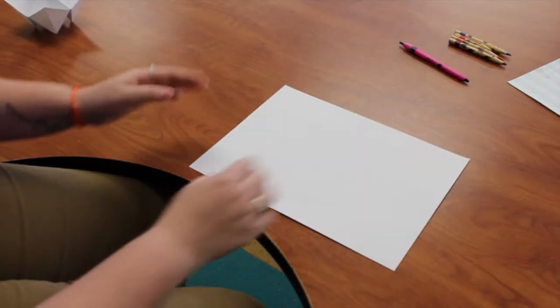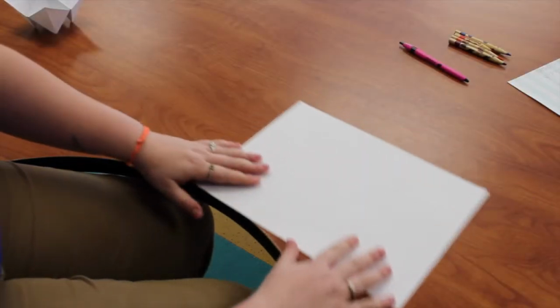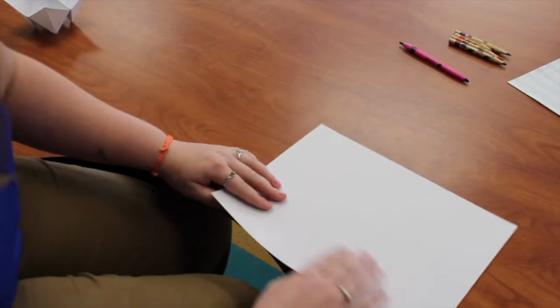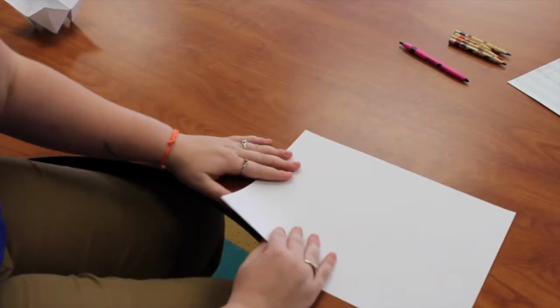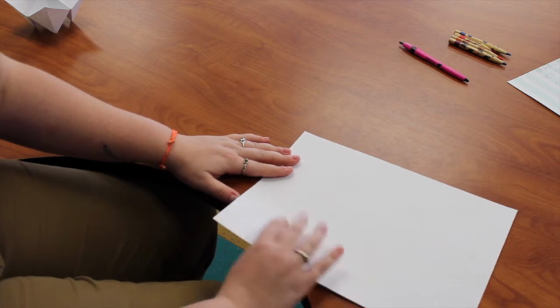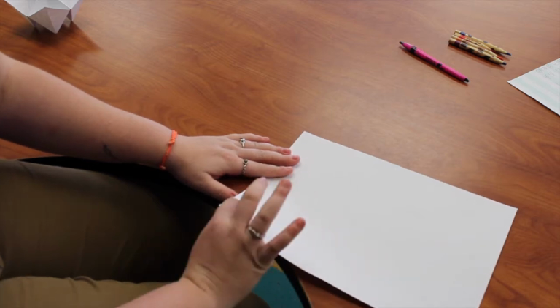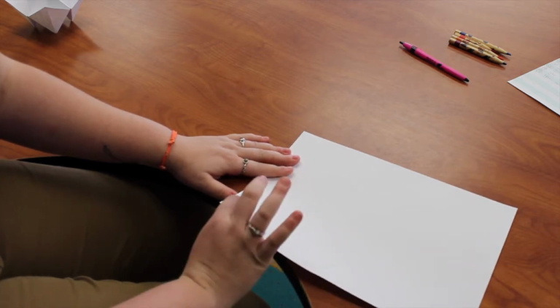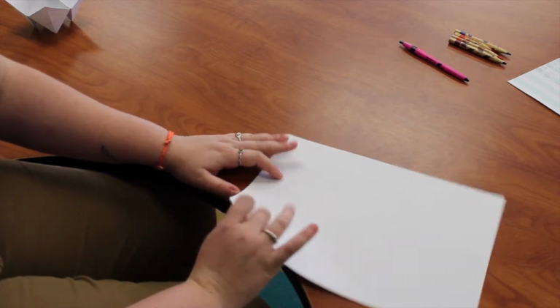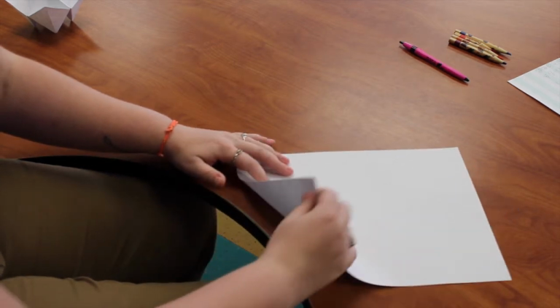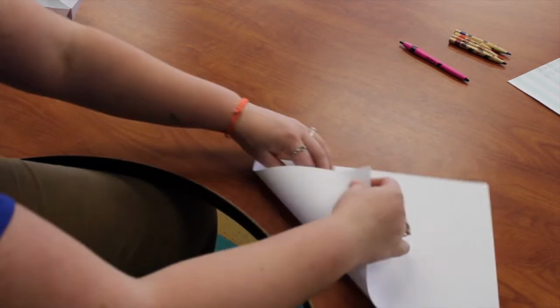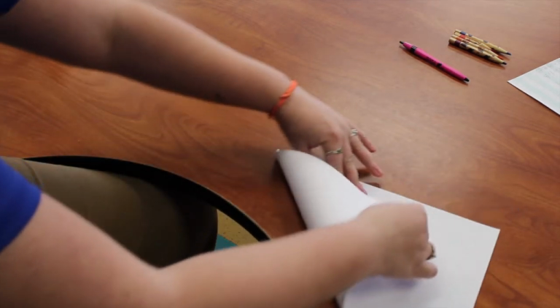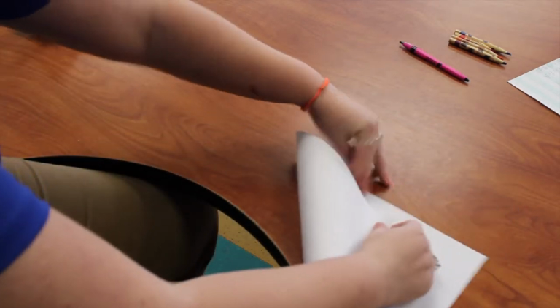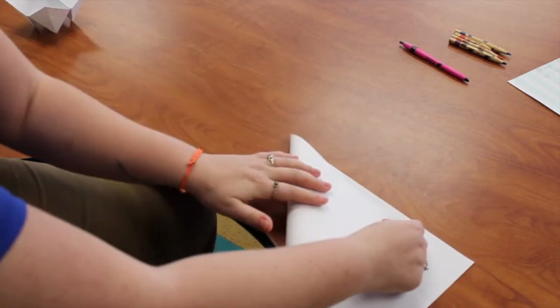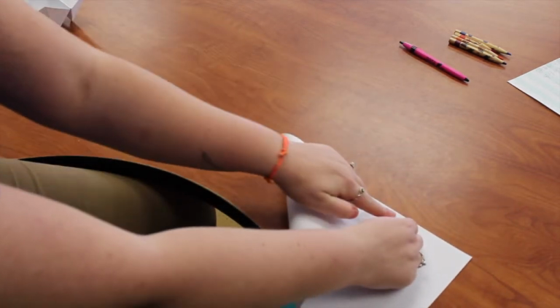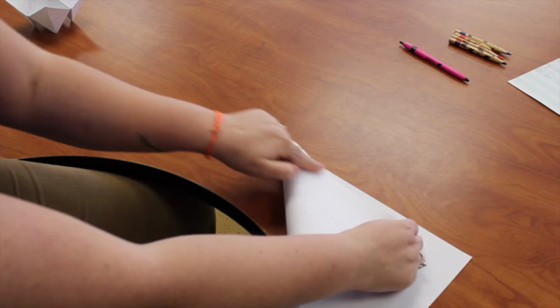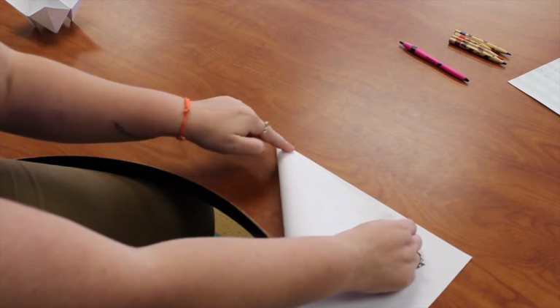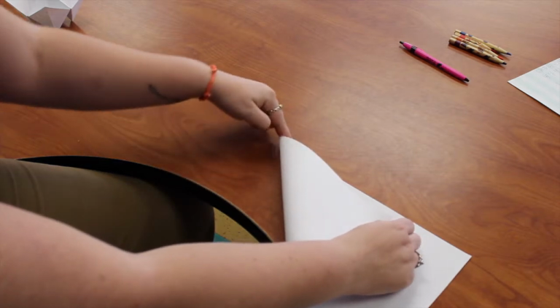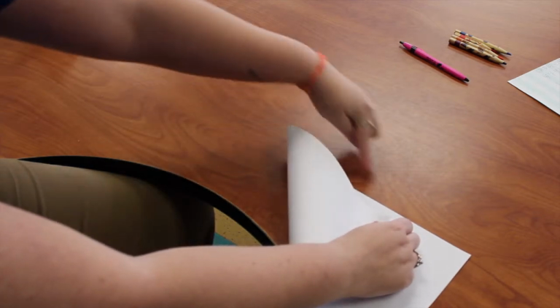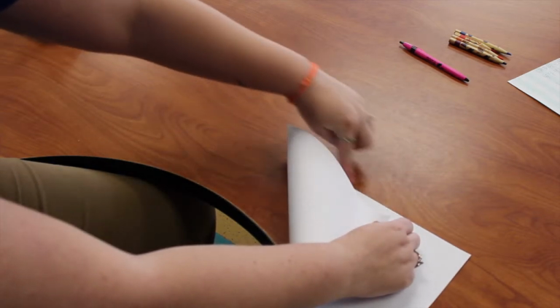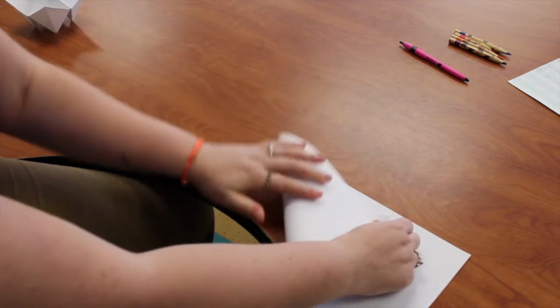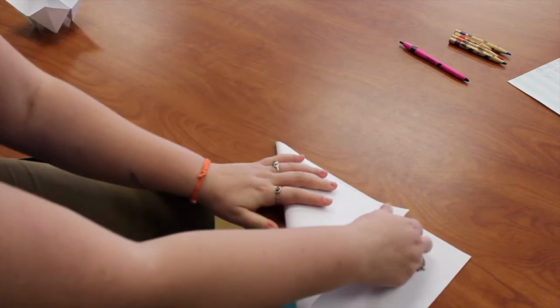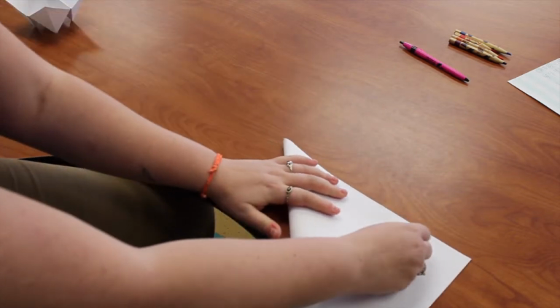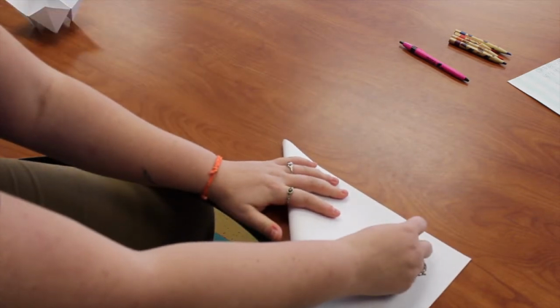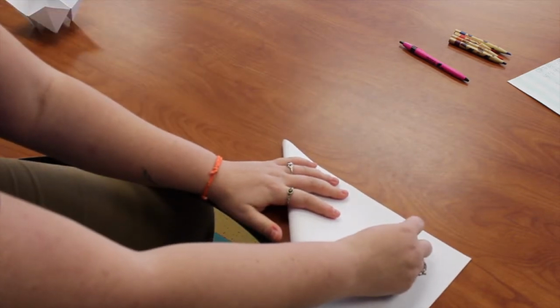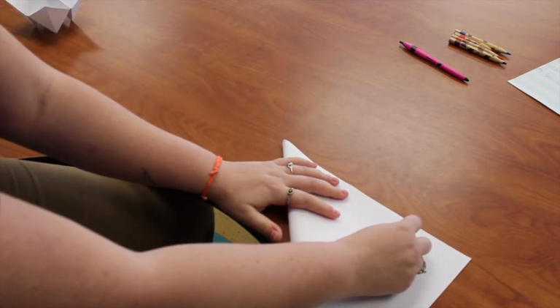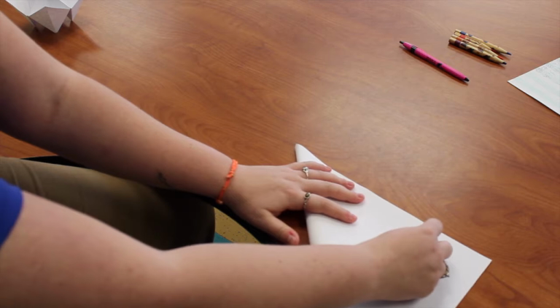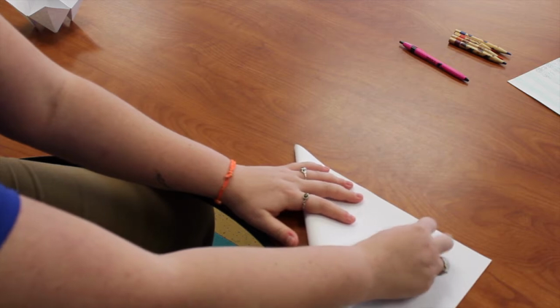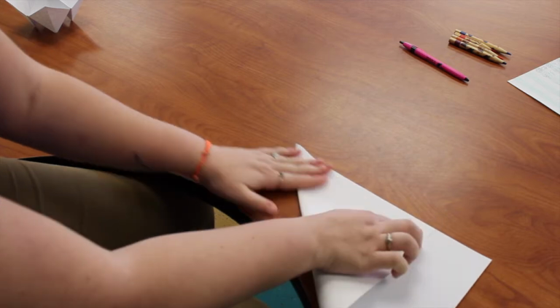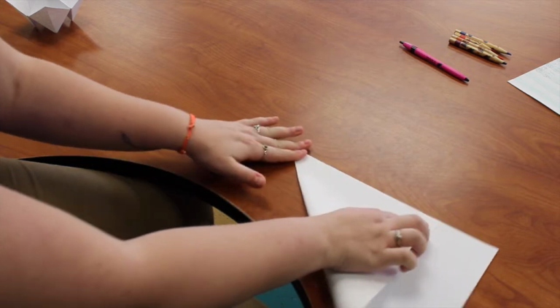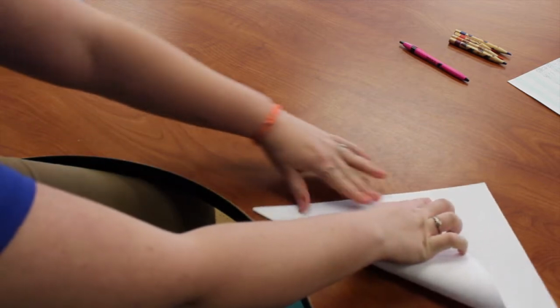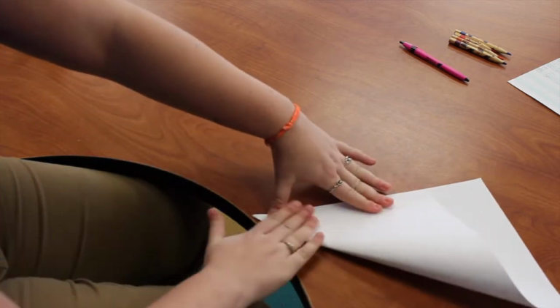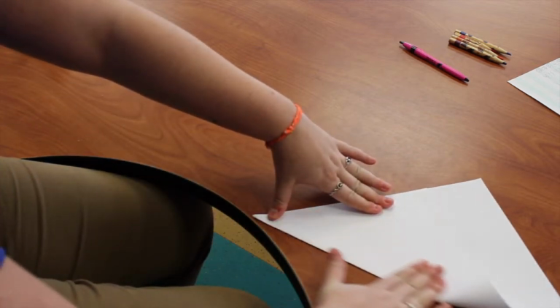First you're going to take your piece of paper, take one of the corners, and fold it so that this edge lines up with this edge on the outside to make sort of a triangle with that piece, and then you're just going to fold it down.